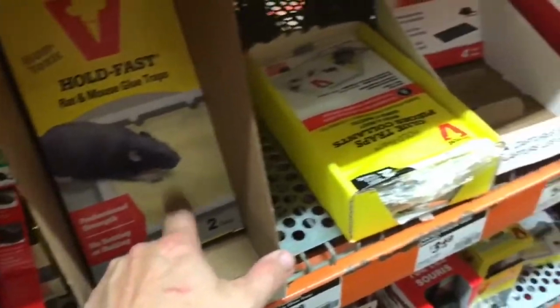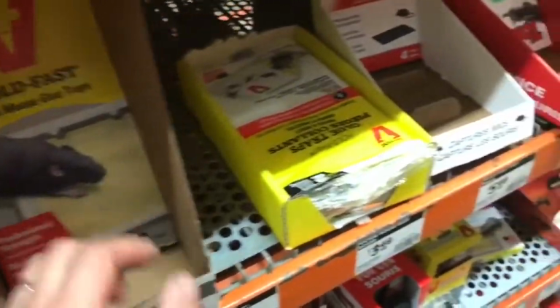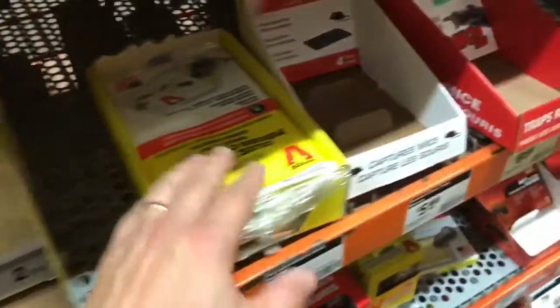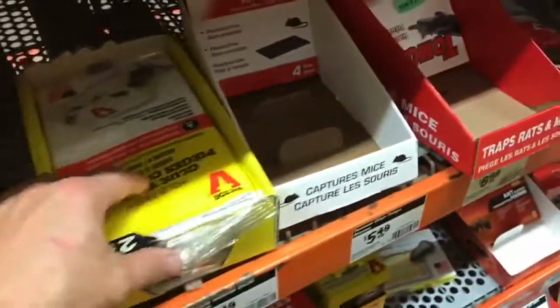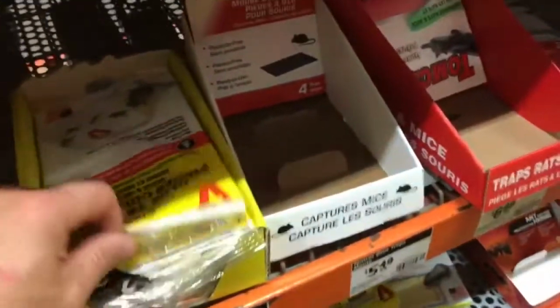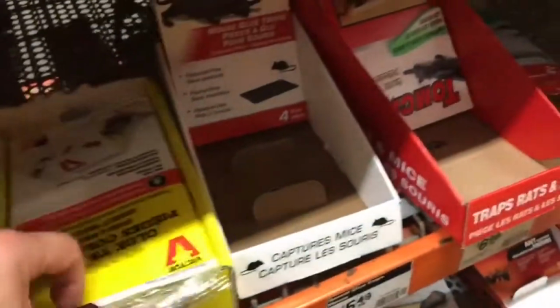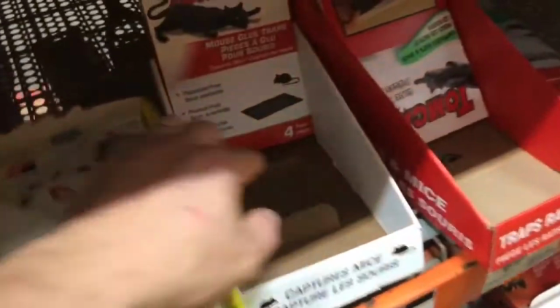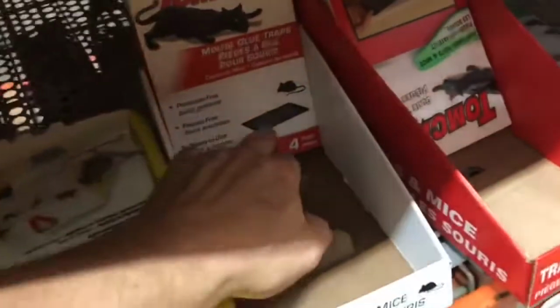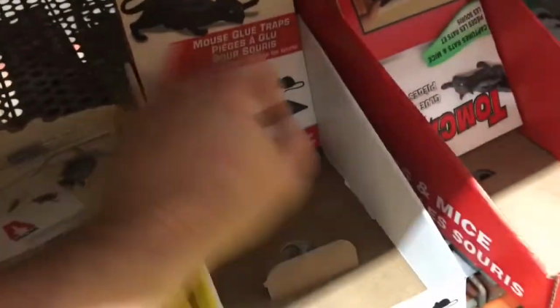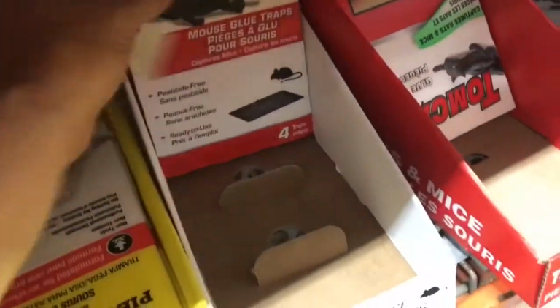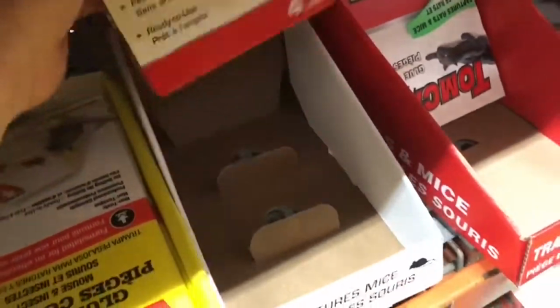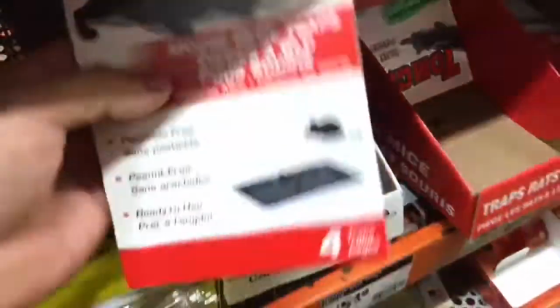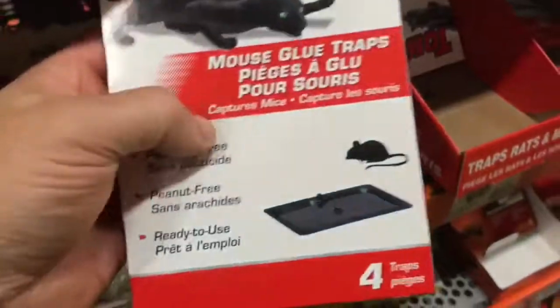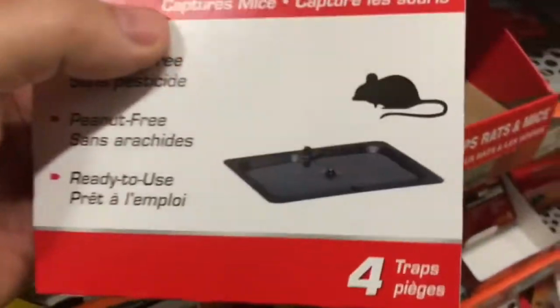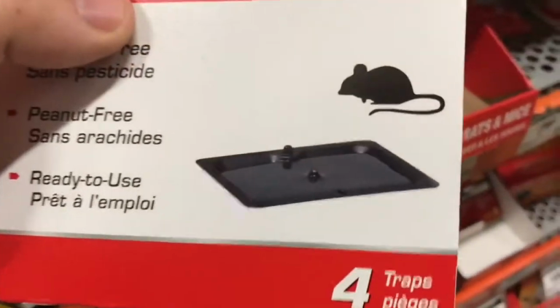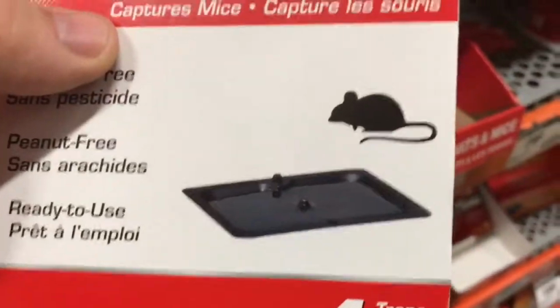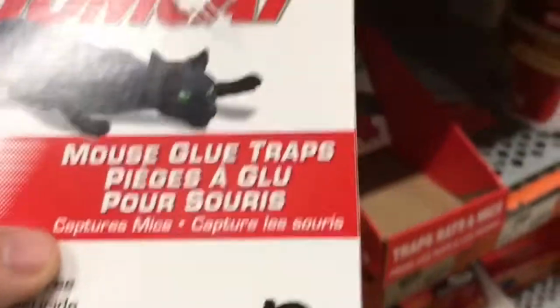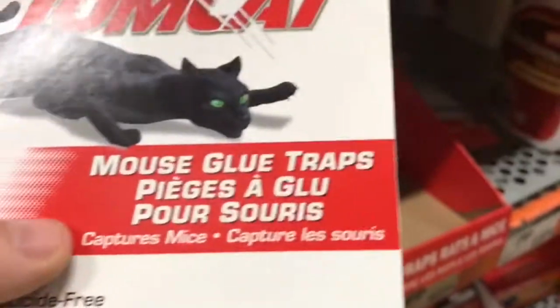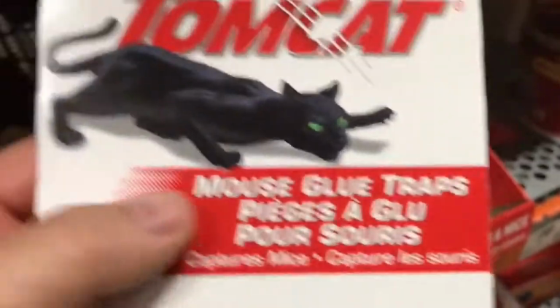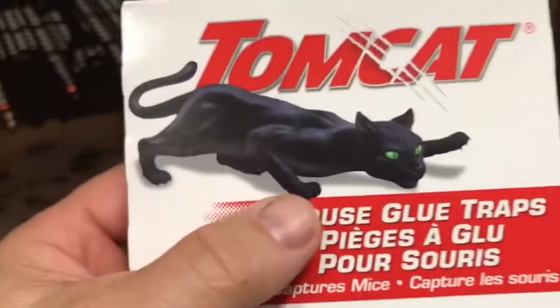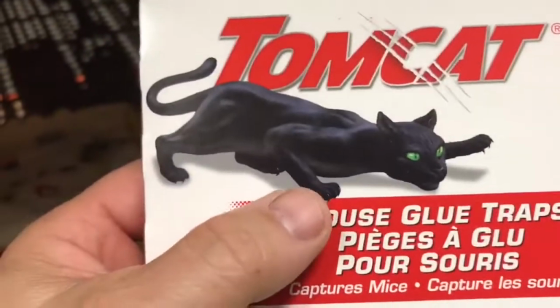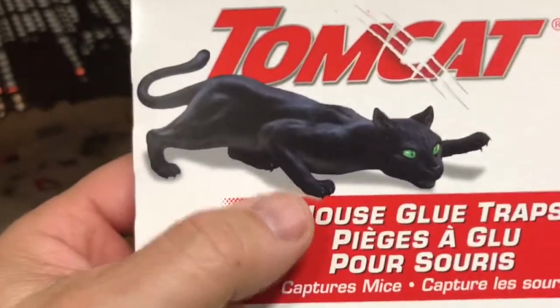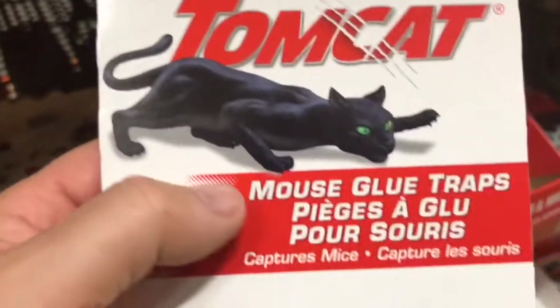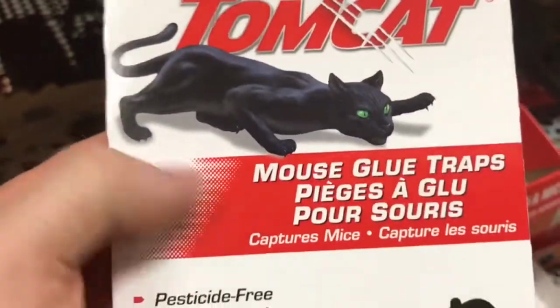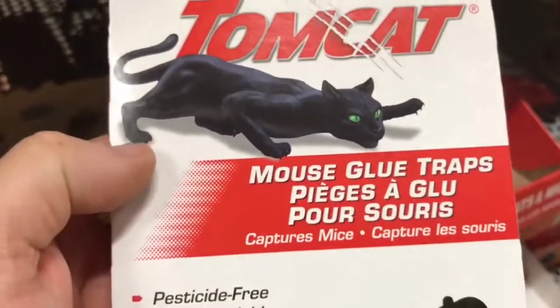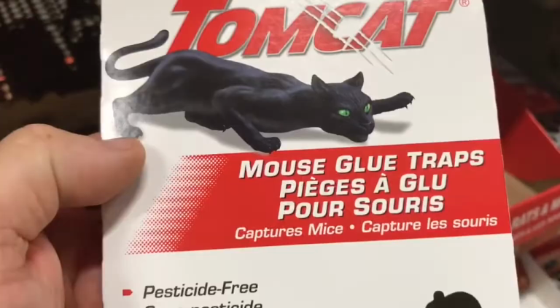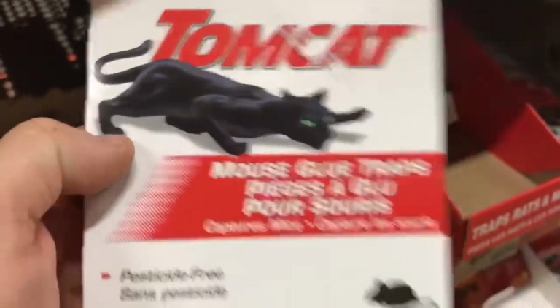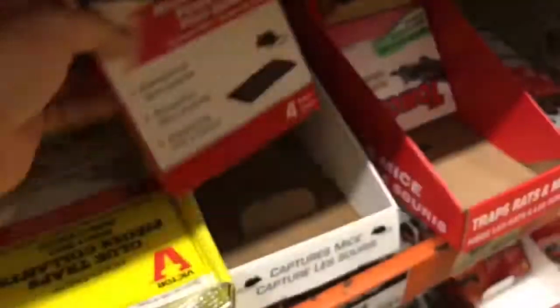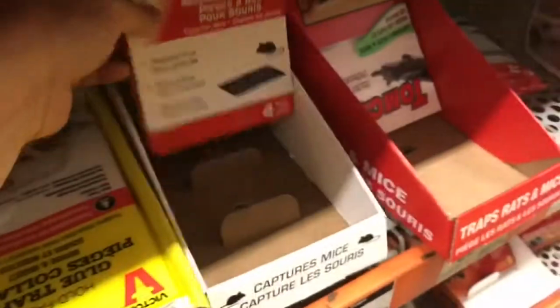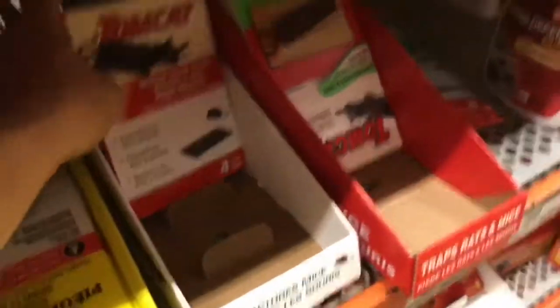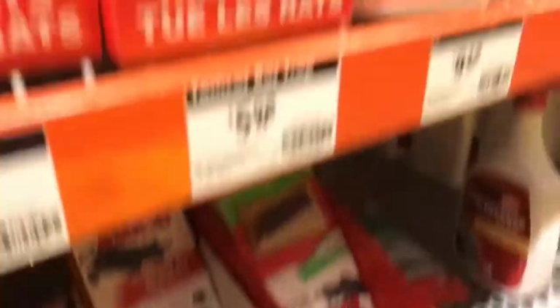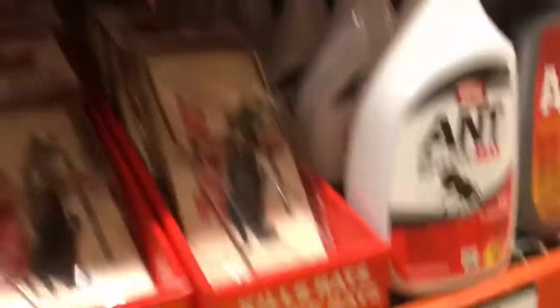Don't think they're too humane. That's the whole idea here — your mouse gets stuck on the sticky thing and then you got a cat that comes and gets it.